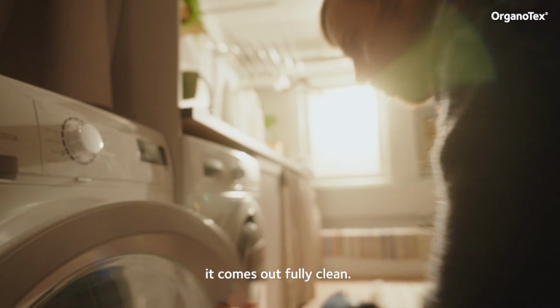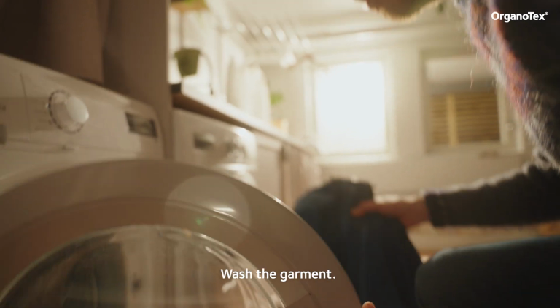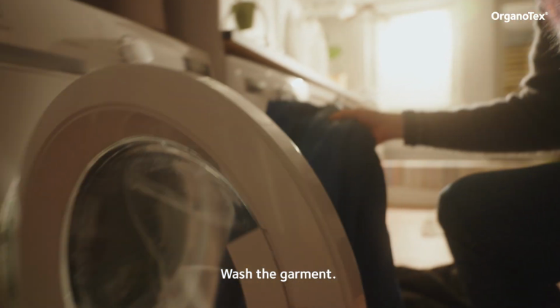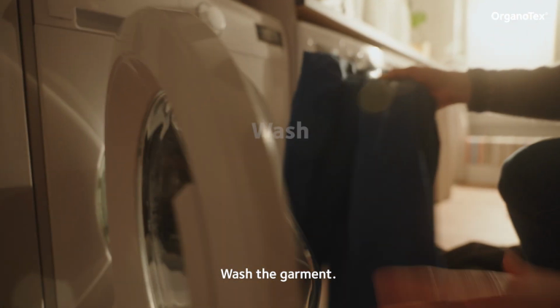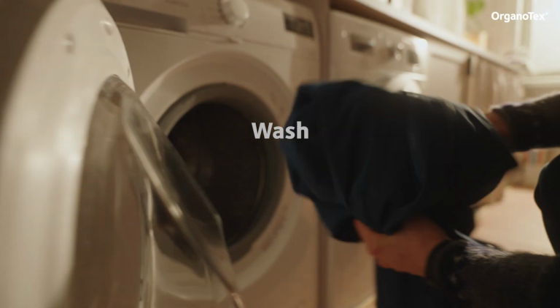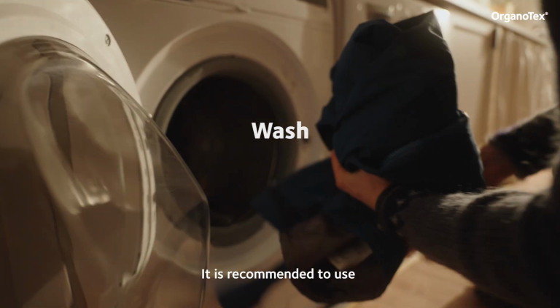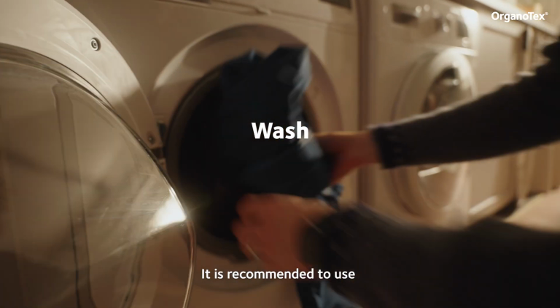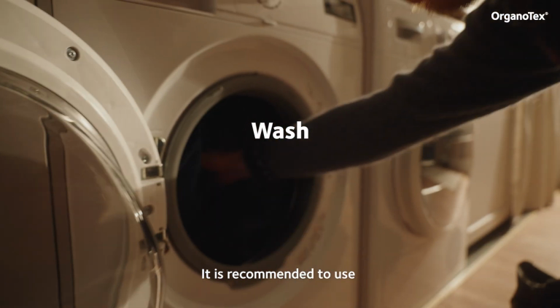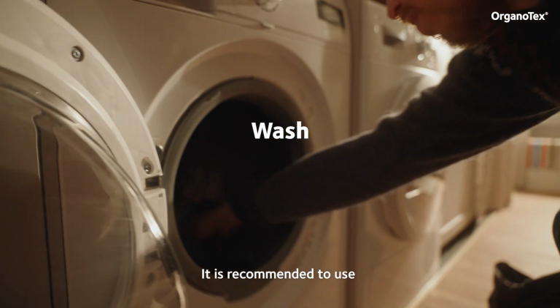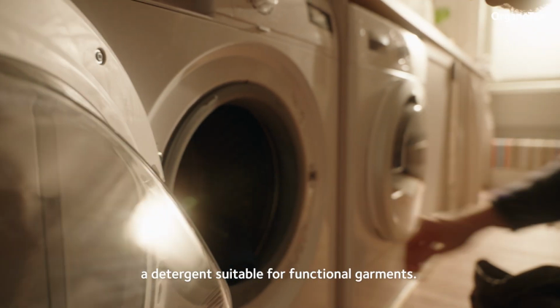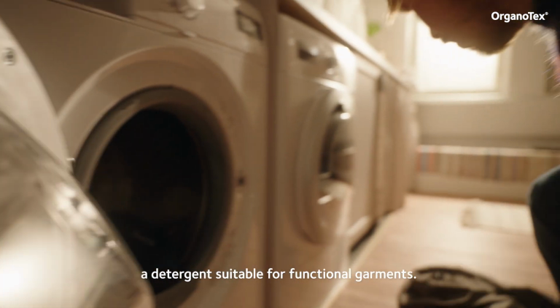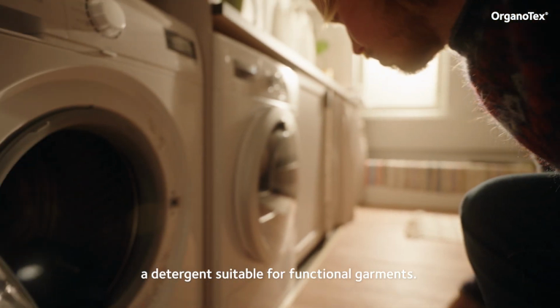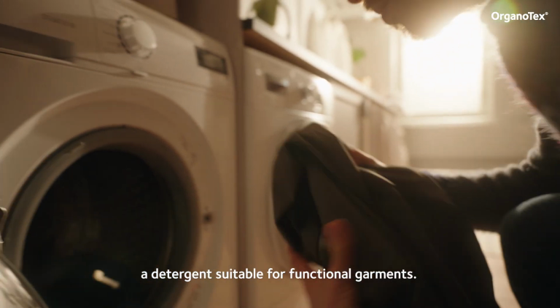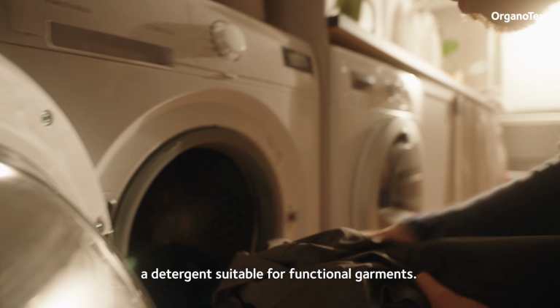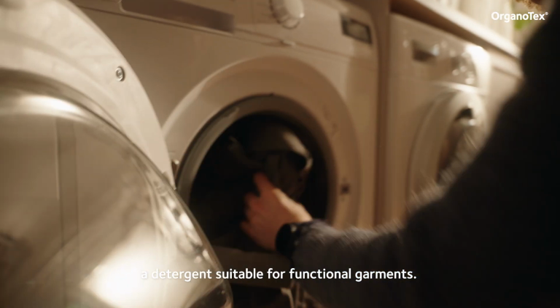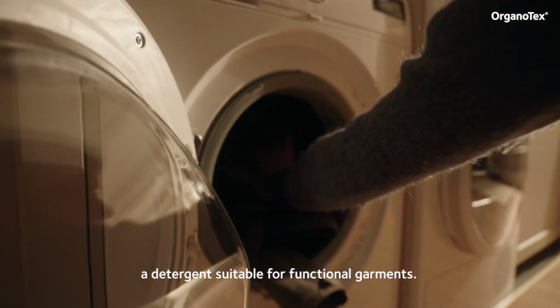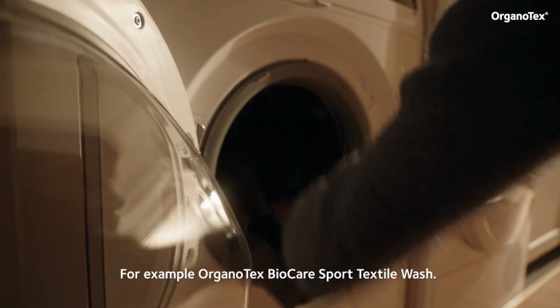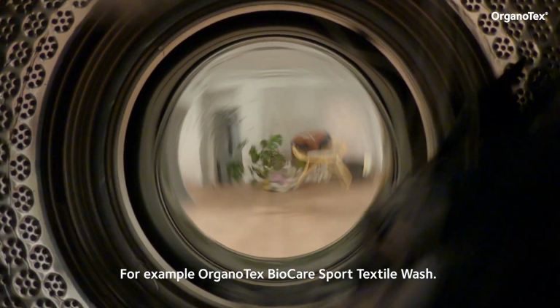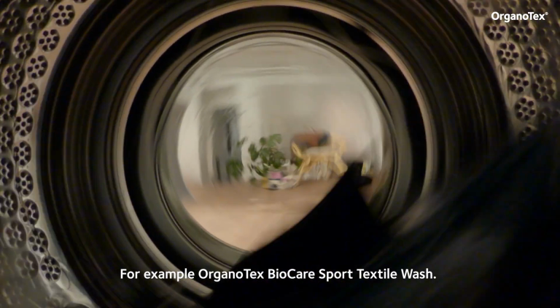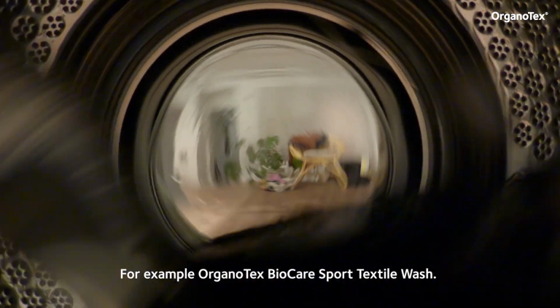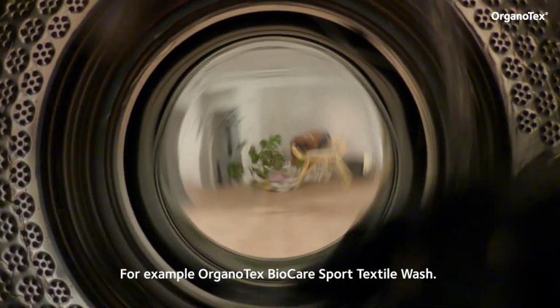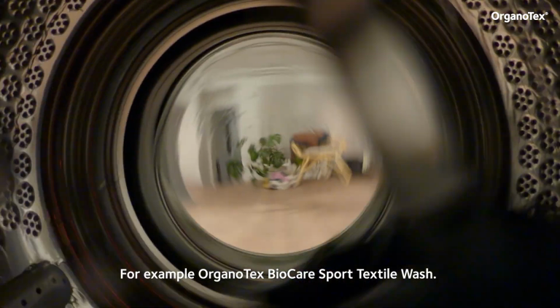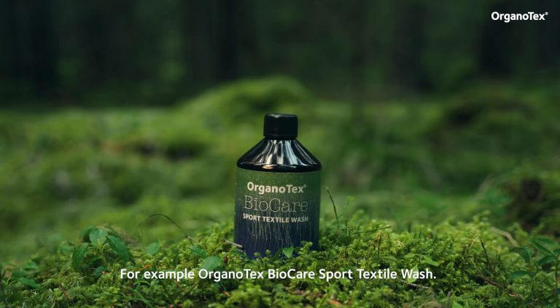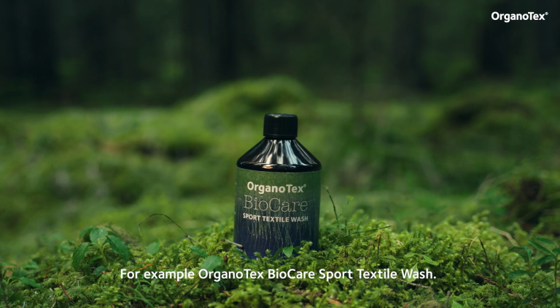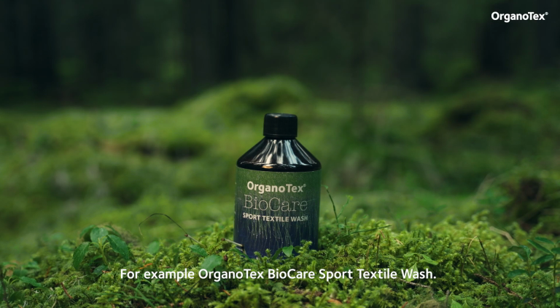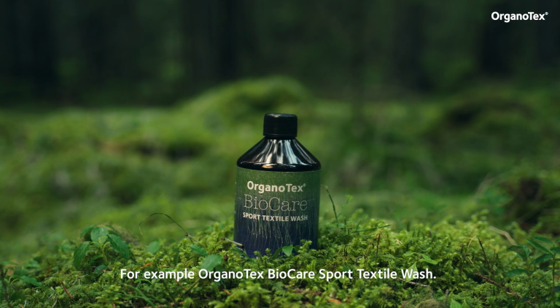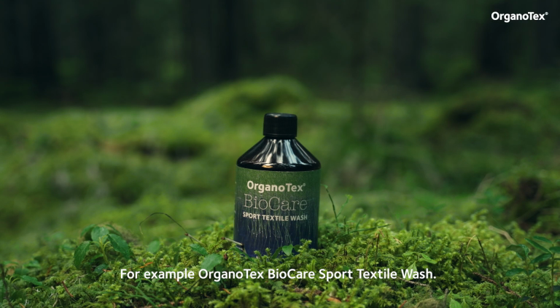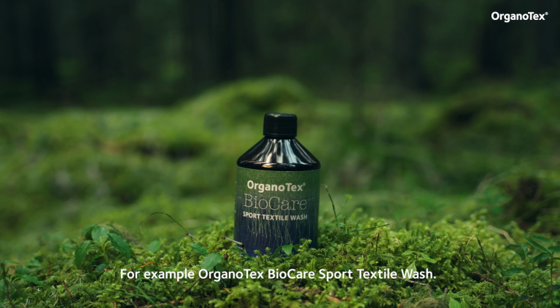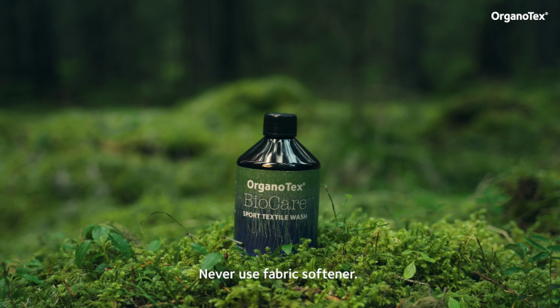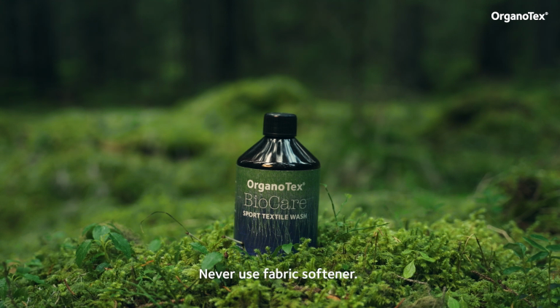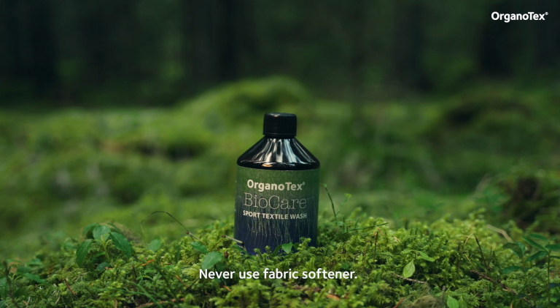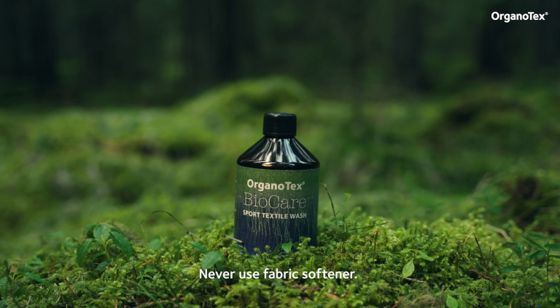Wash the garment. It is recommended to use a detergent suitable for functional garments, for example Organotex BioCare Sport Textile Wash. Never use fabric softener.